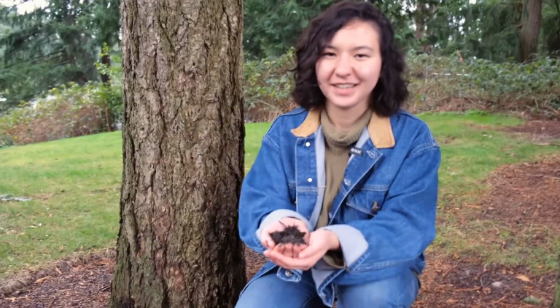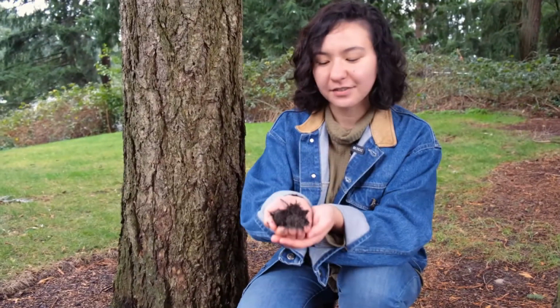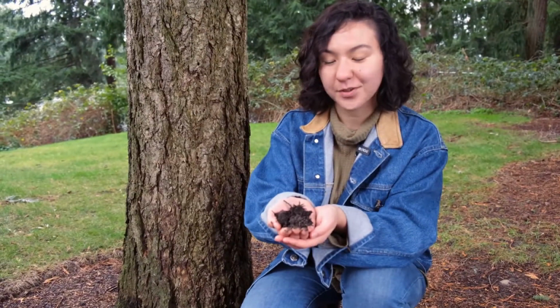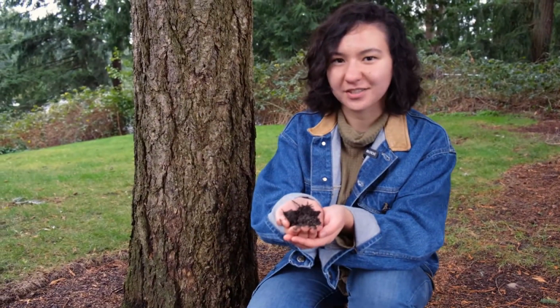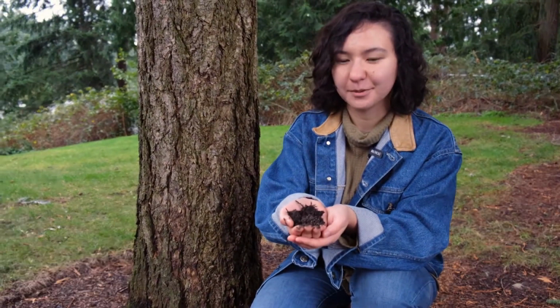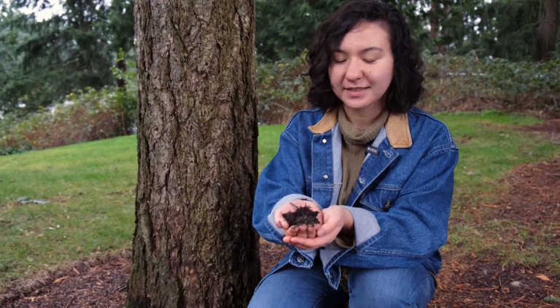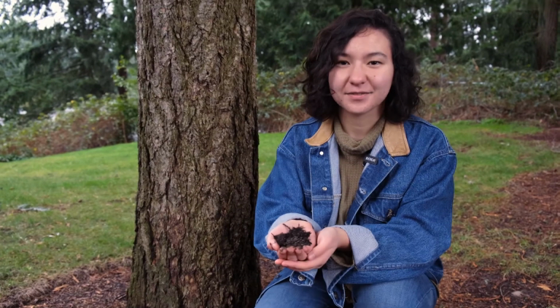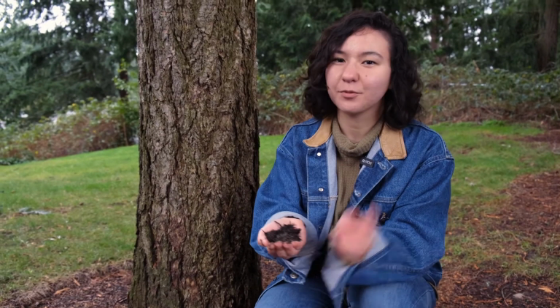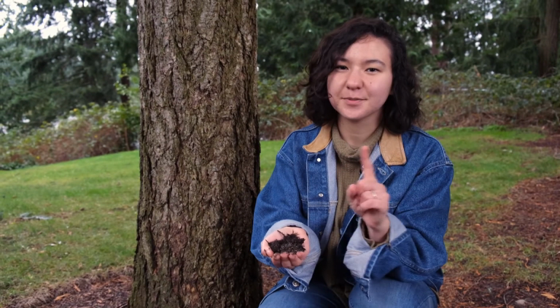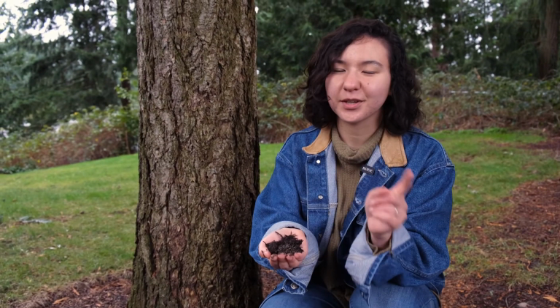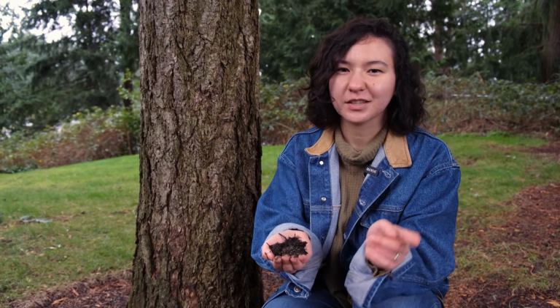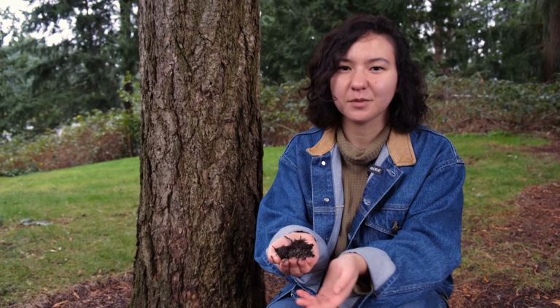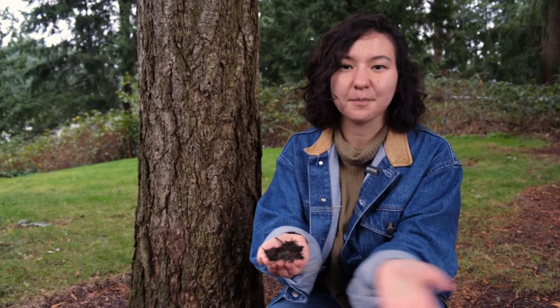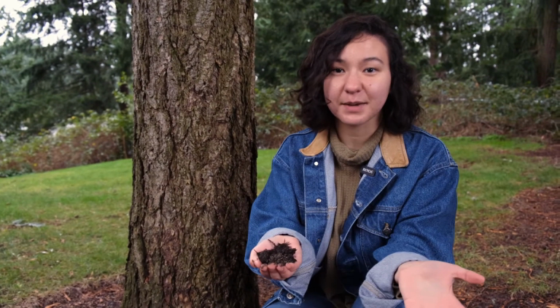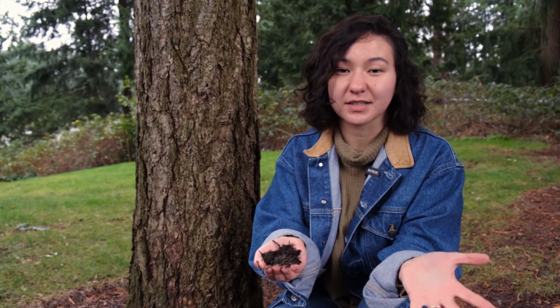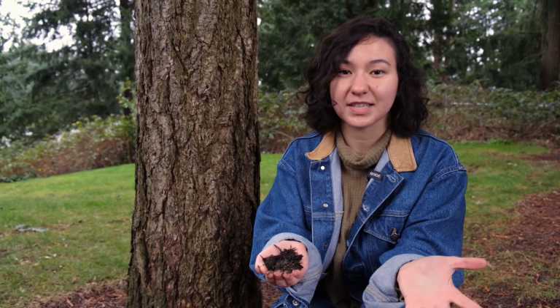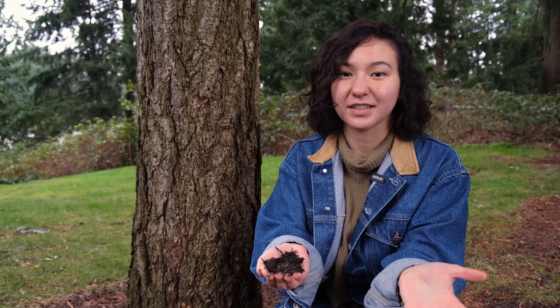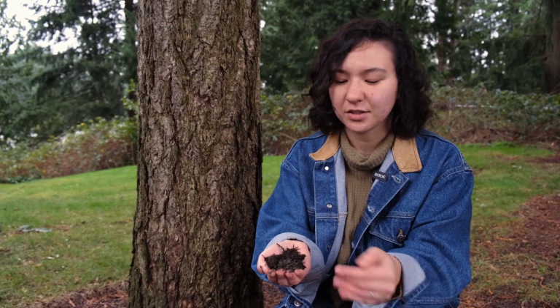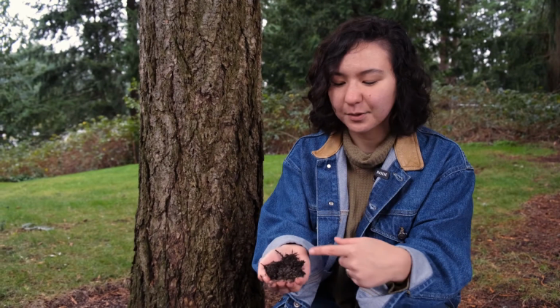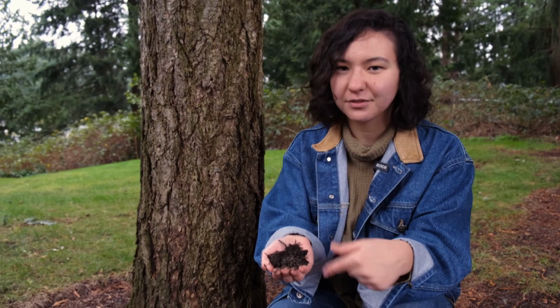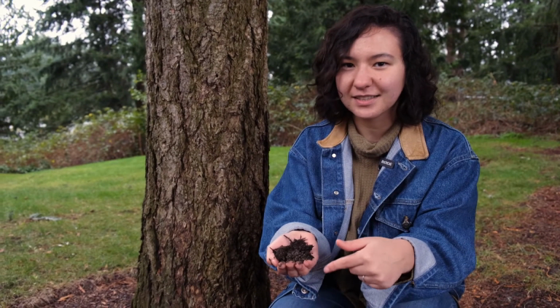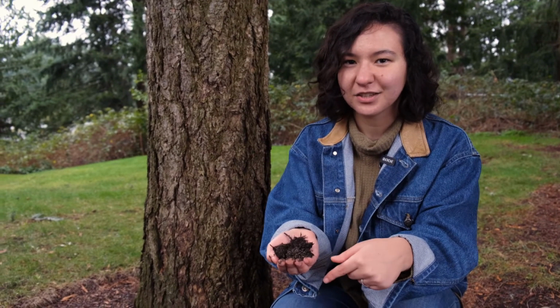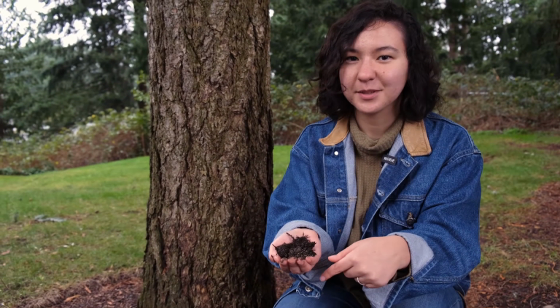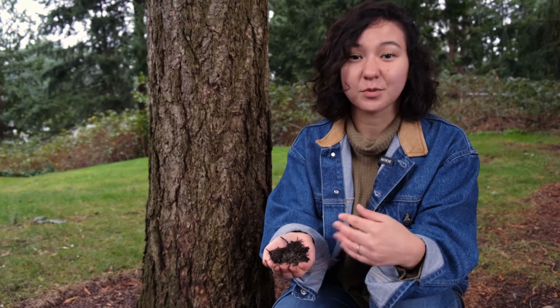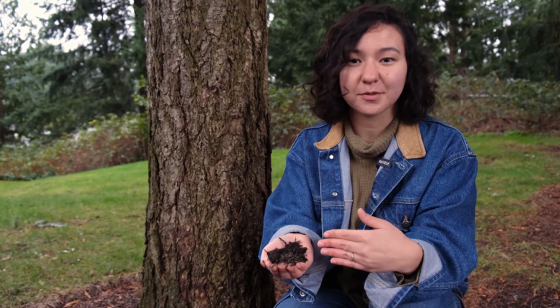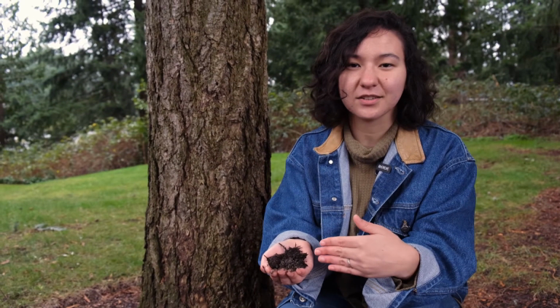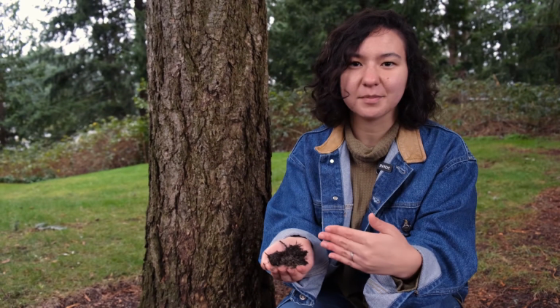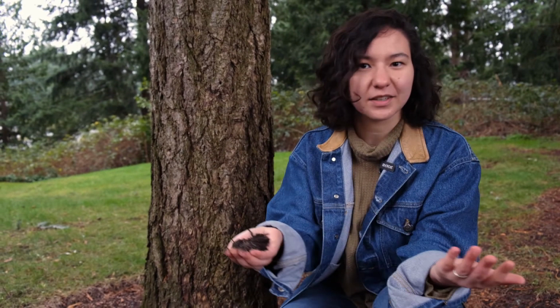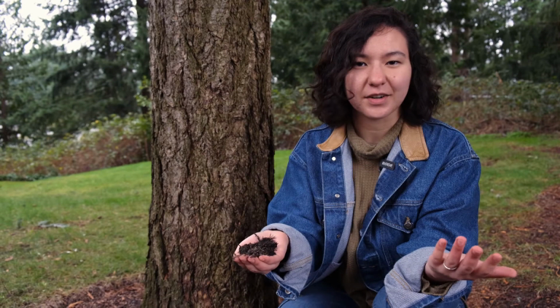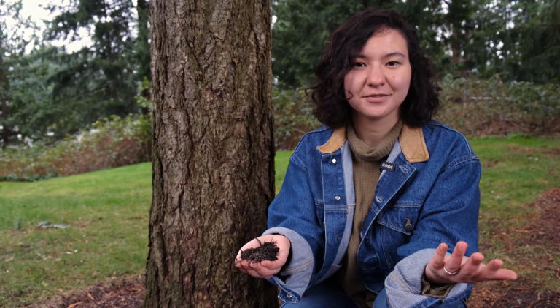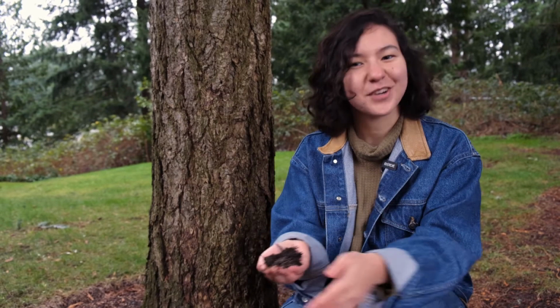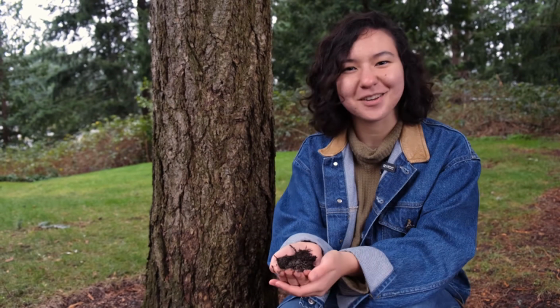Now here I've got some soil I just dug up. Scientists have found that in one teaspoon of soil, there can be almost a billion microorganisms living inside of it. So if you've got a pretty big handful like this, there's a possibility that there's more microbes in here than there are people living on Earth right now. Pretty crazy to think about.